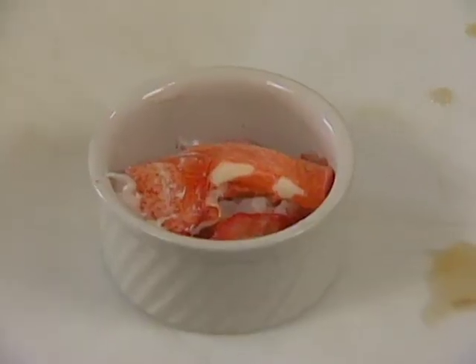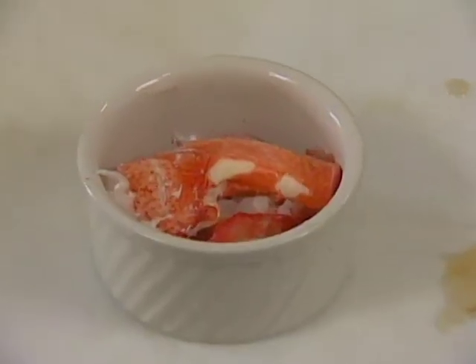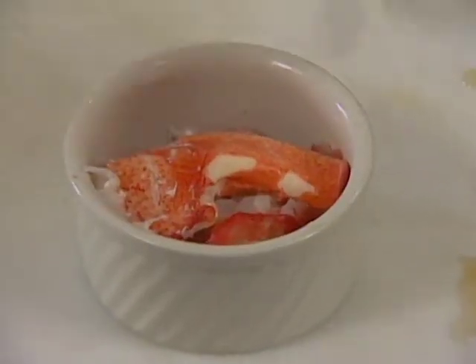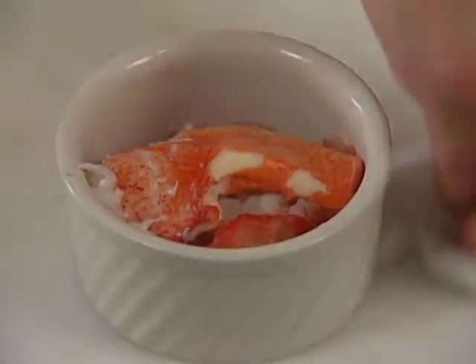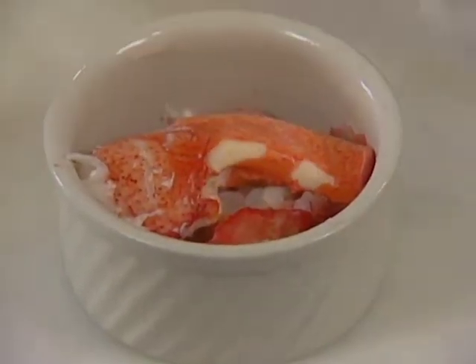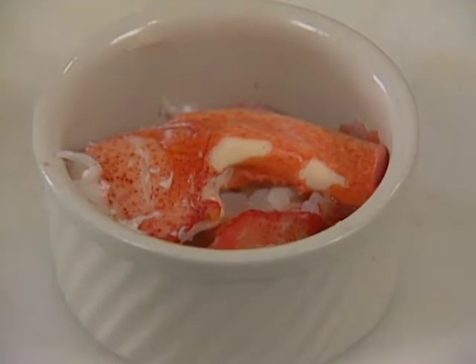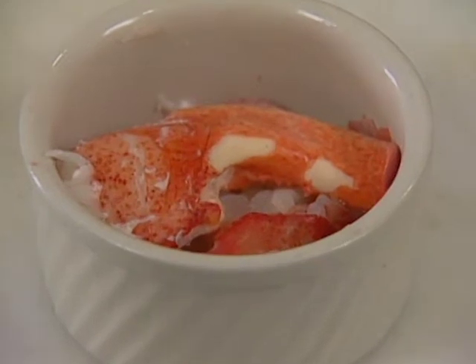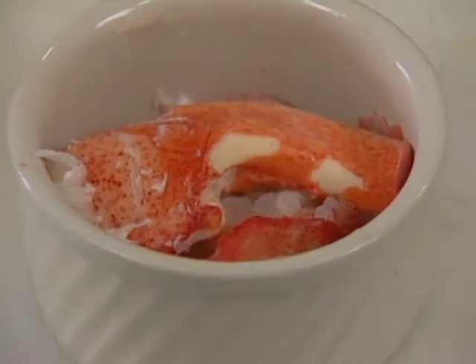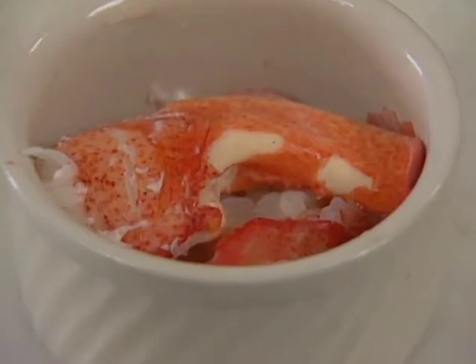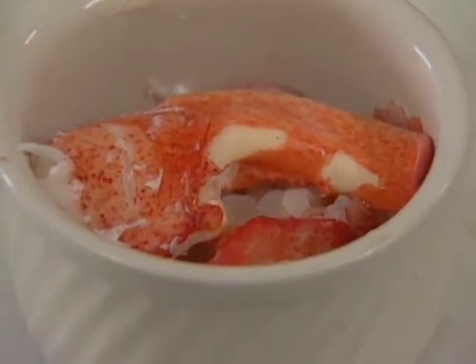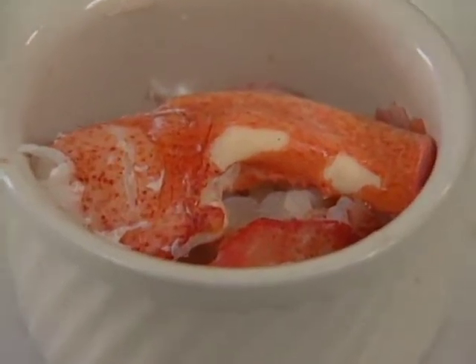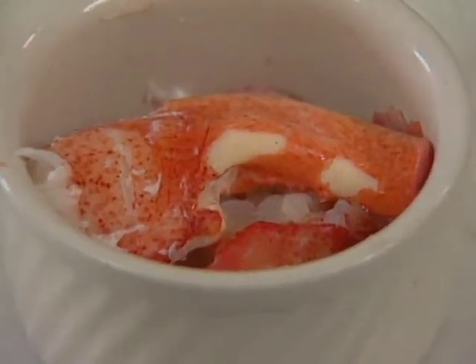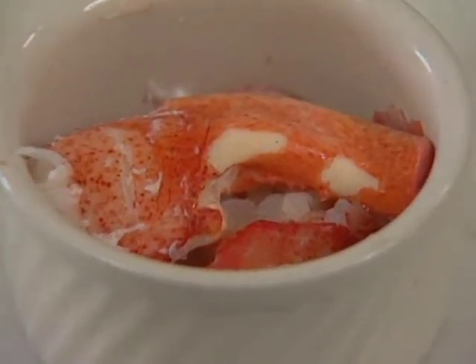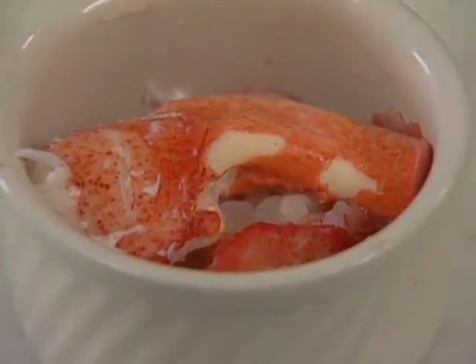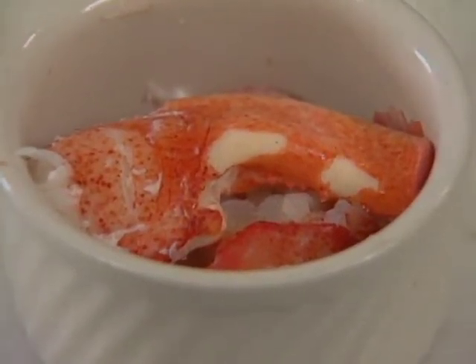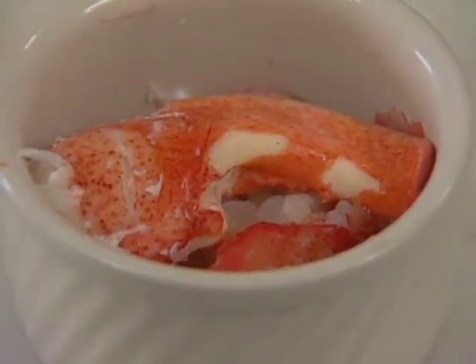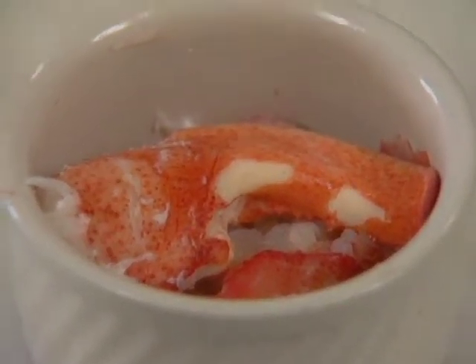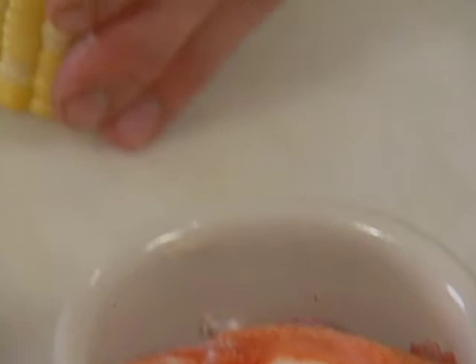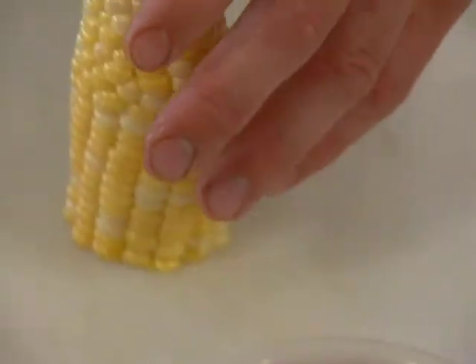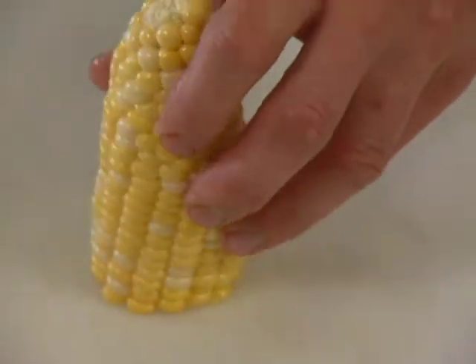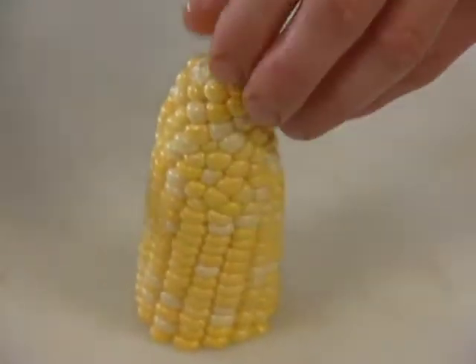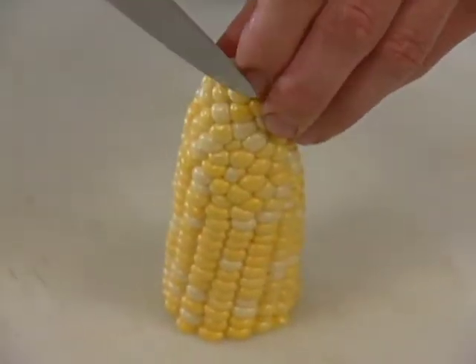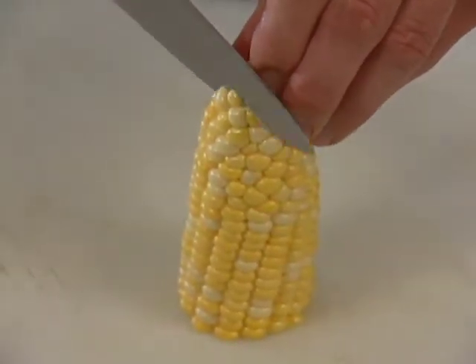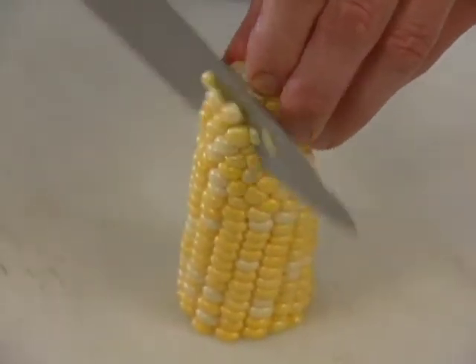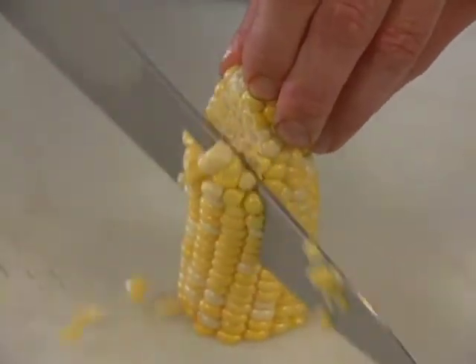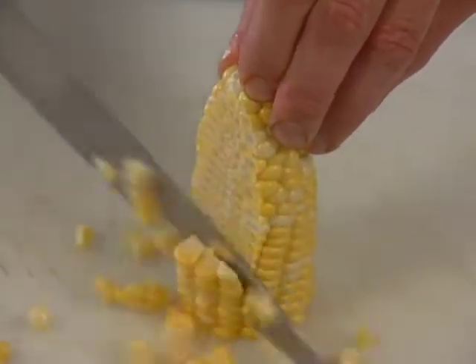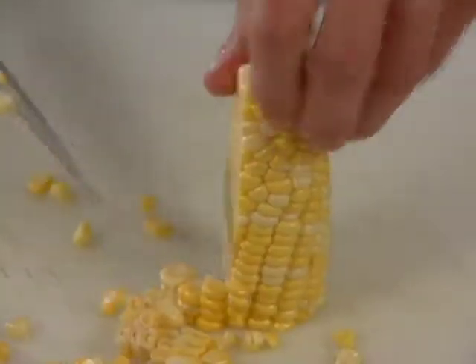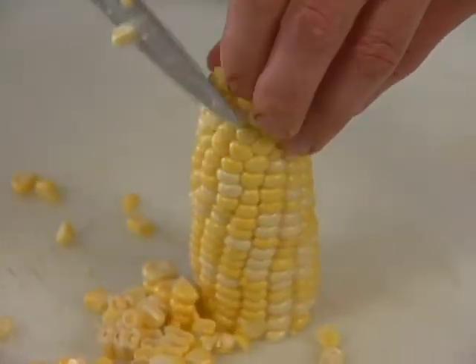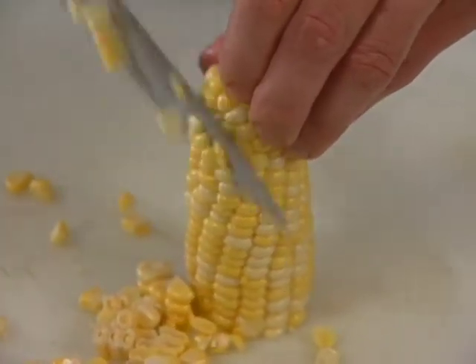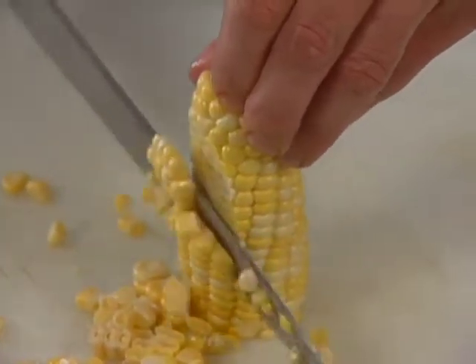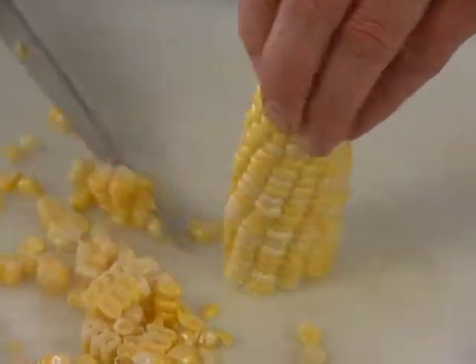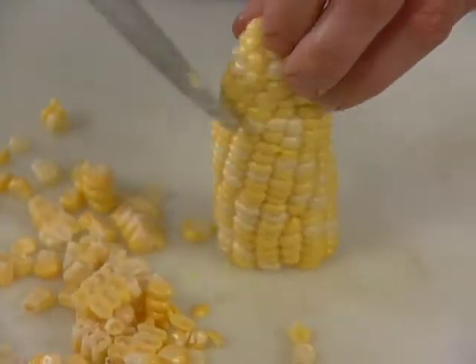The meat has been removed from the tail and claws. We have corn, which is going to go with the lobster, and the chef cuts it right off the cob.